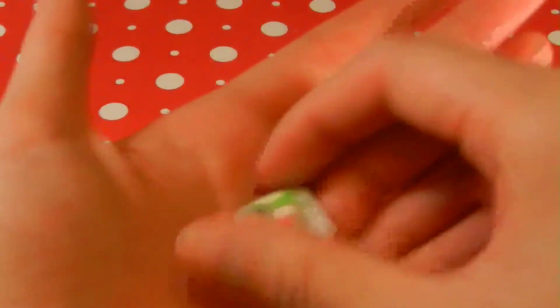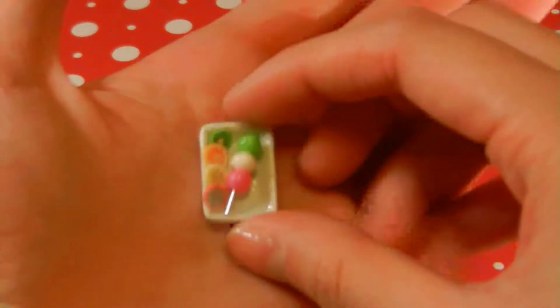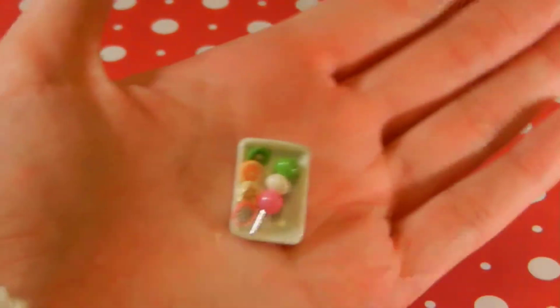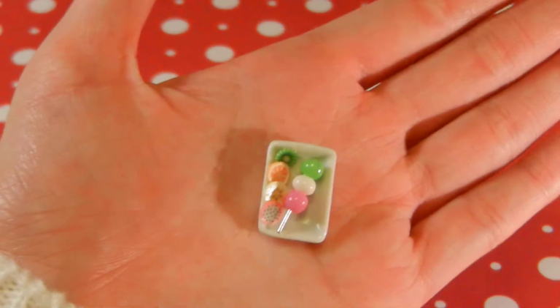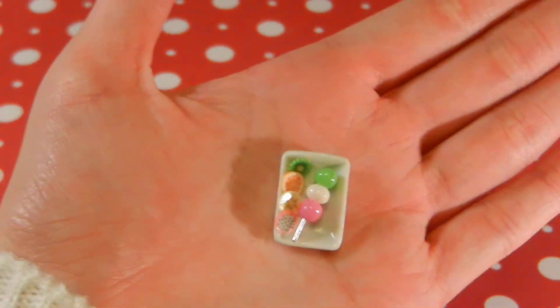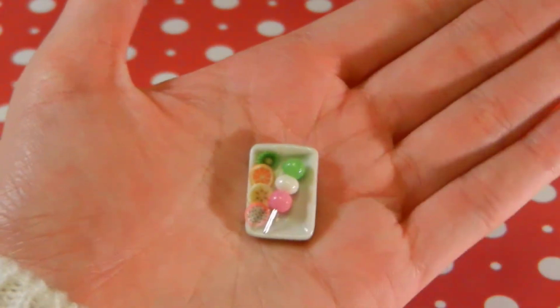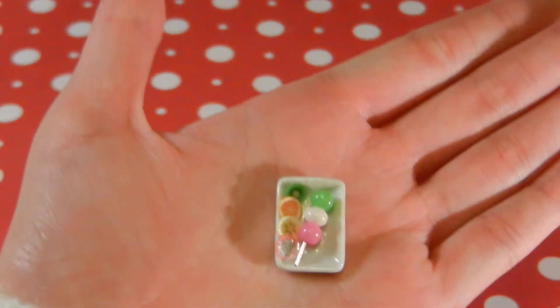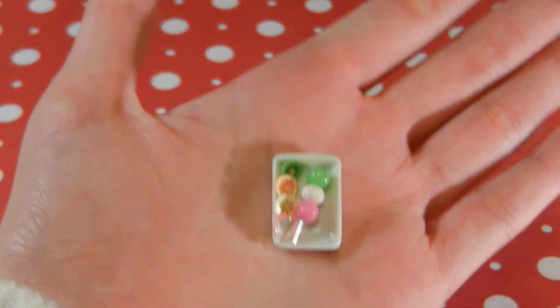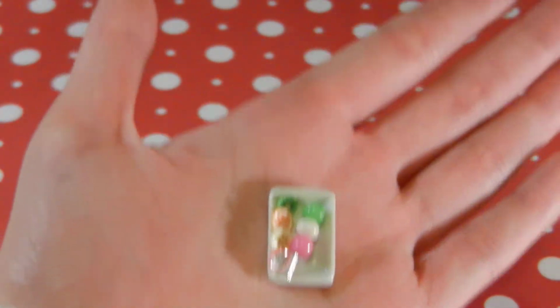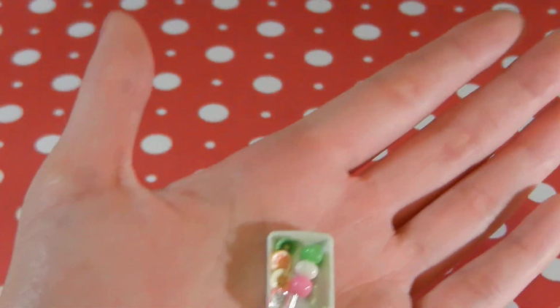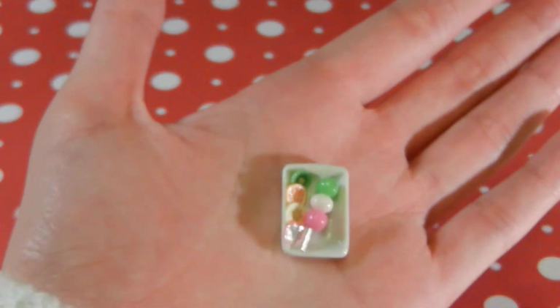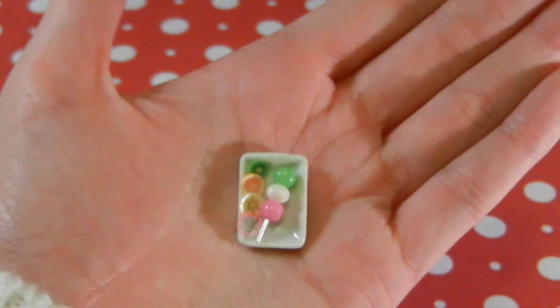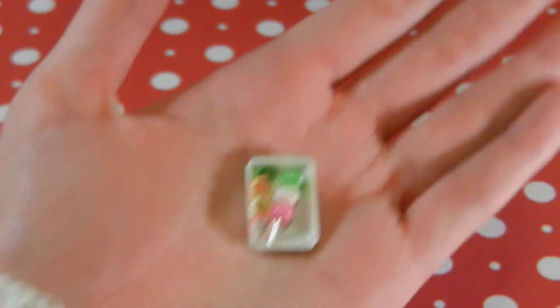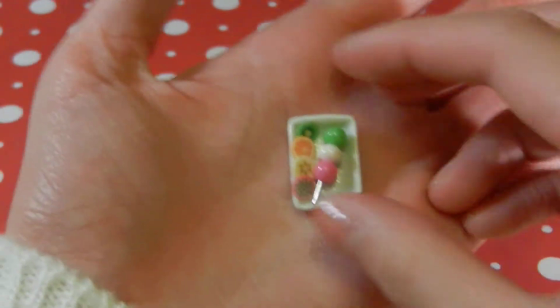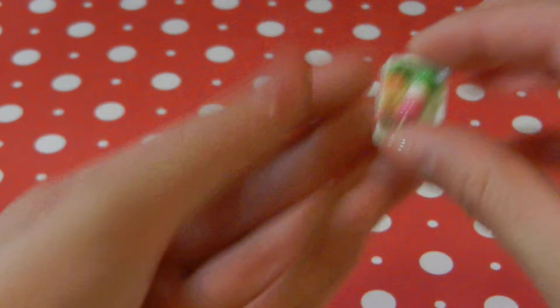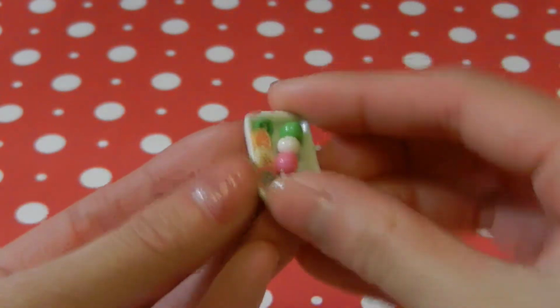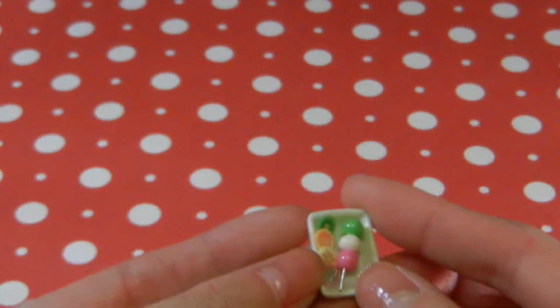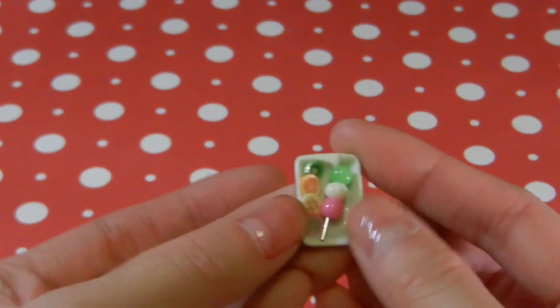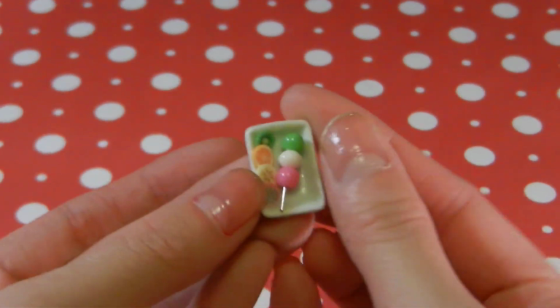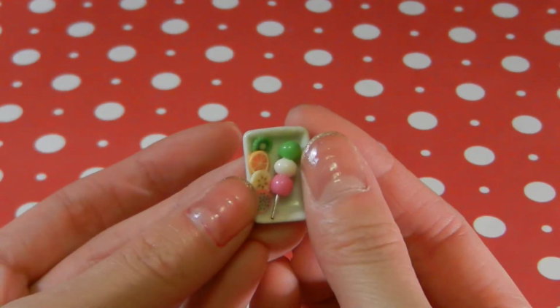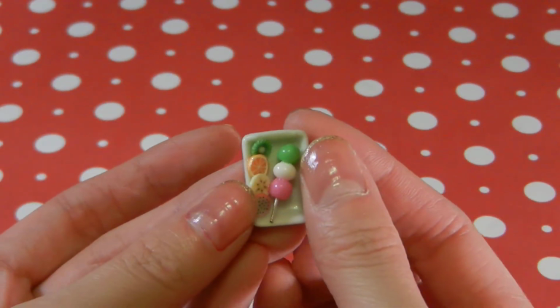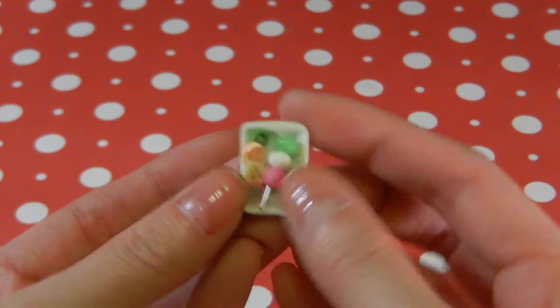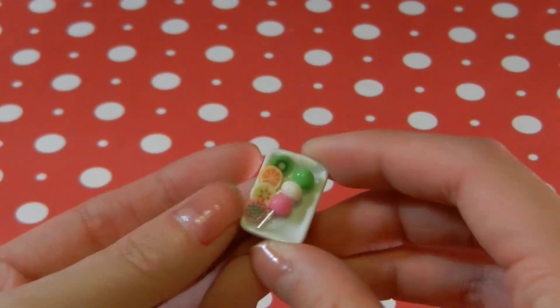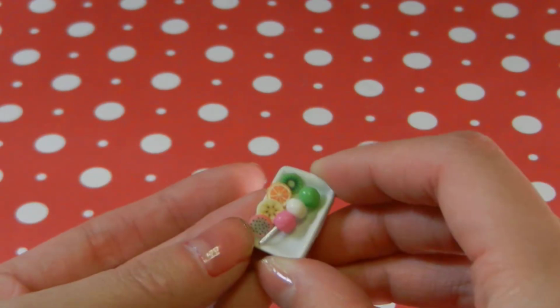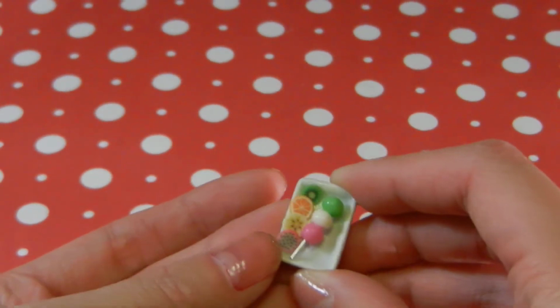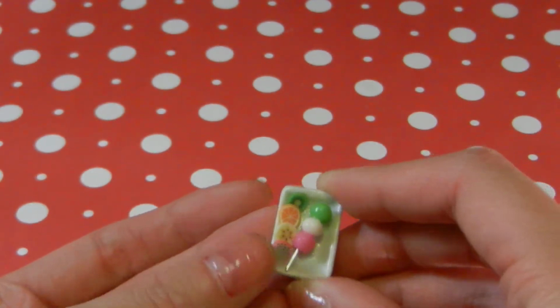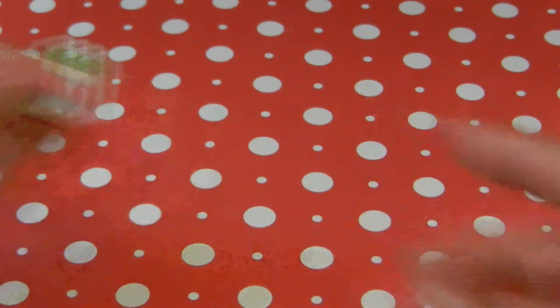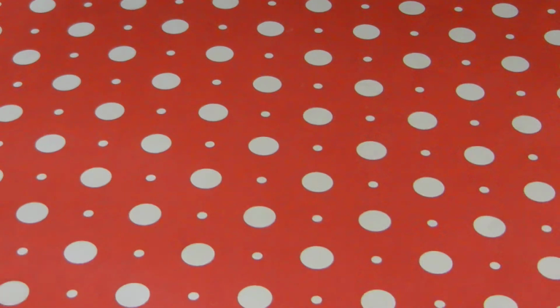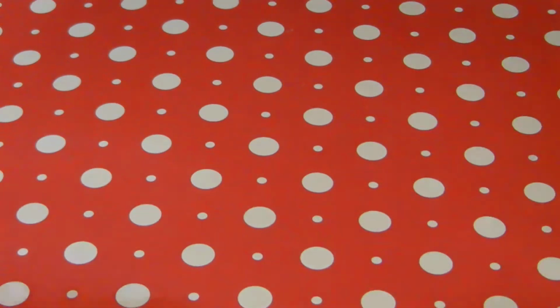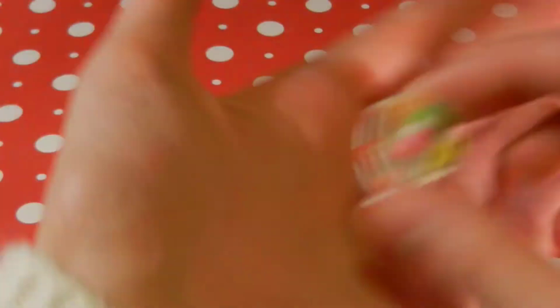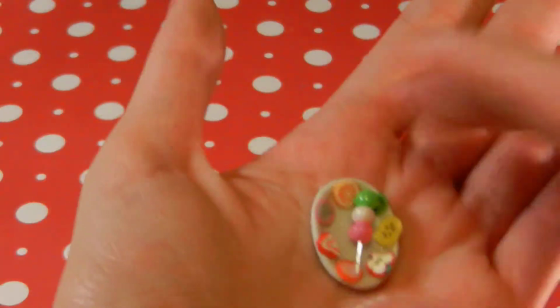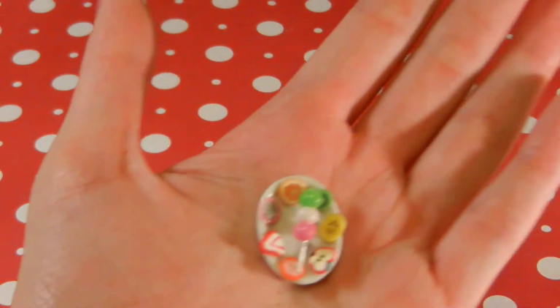Then I have this little dango platter, and it actually took me a really long time to make, because it's harder than you think to make a tiny dango. It's really small and it's got little fruit cane slices, and I also have this one.